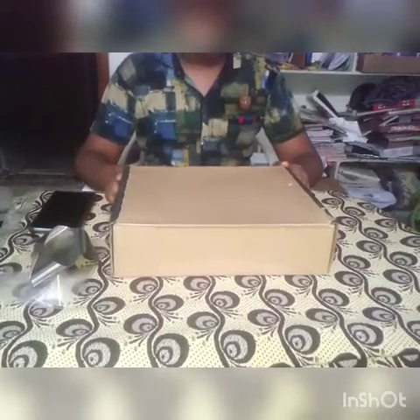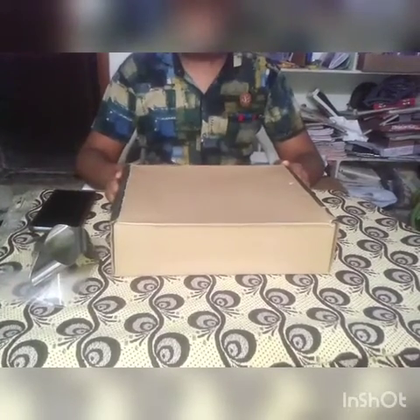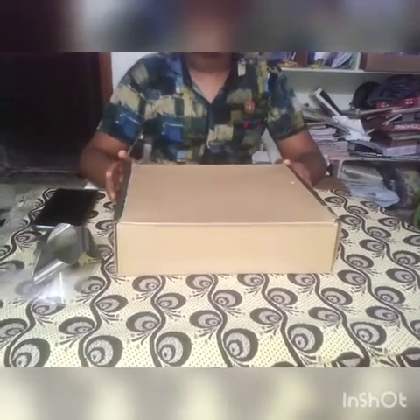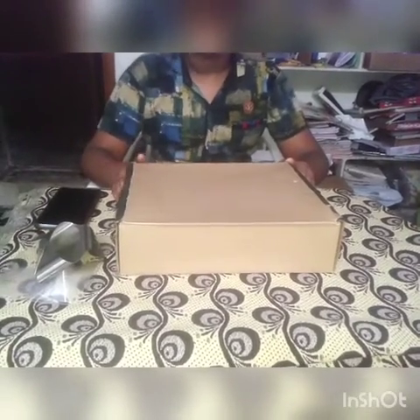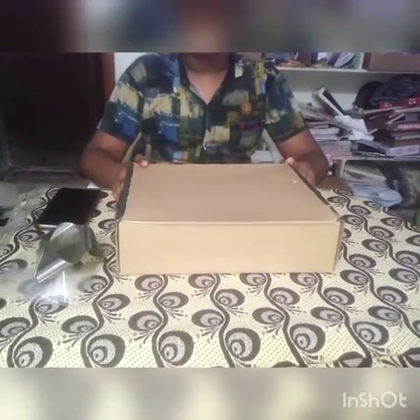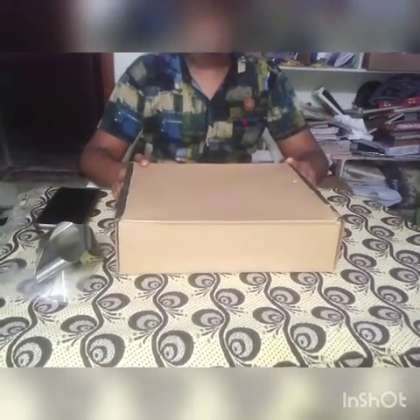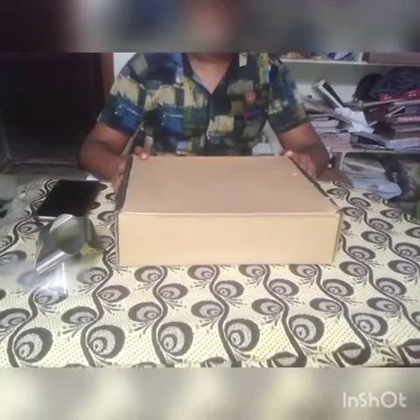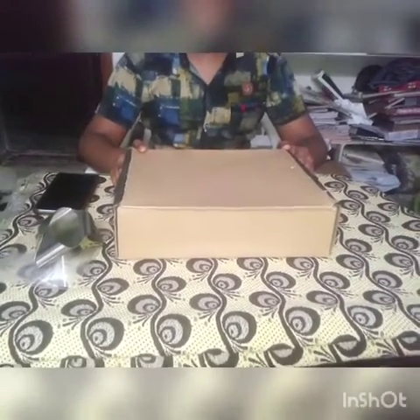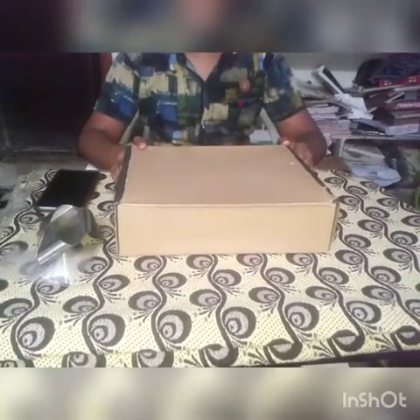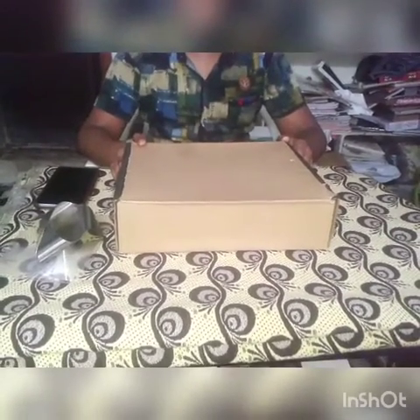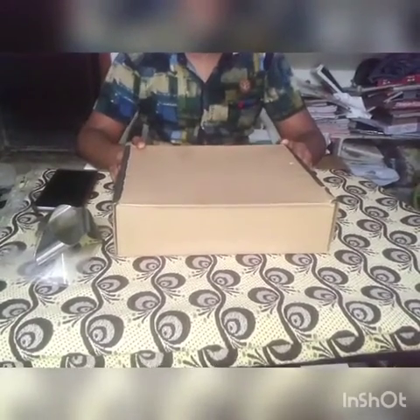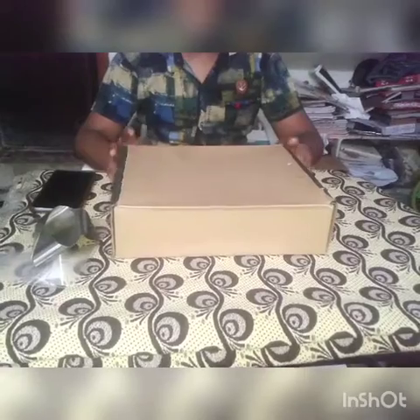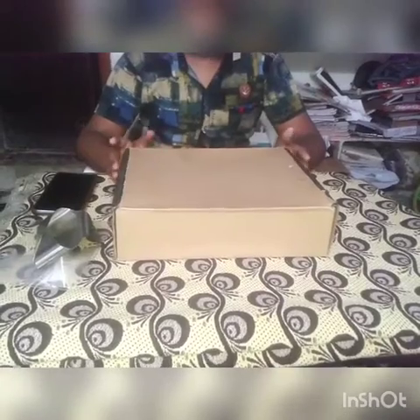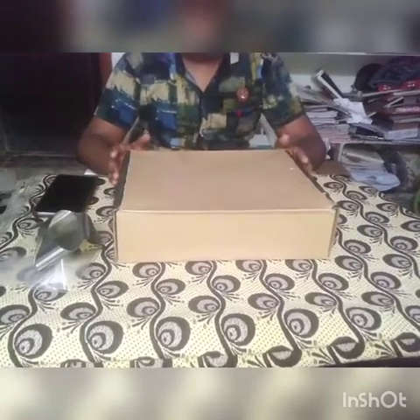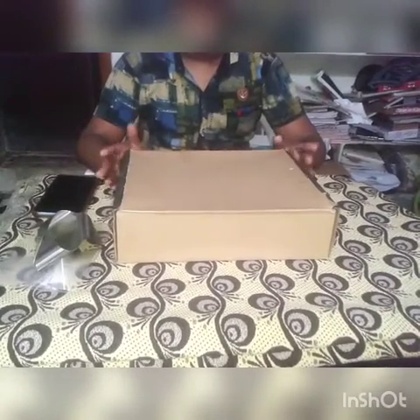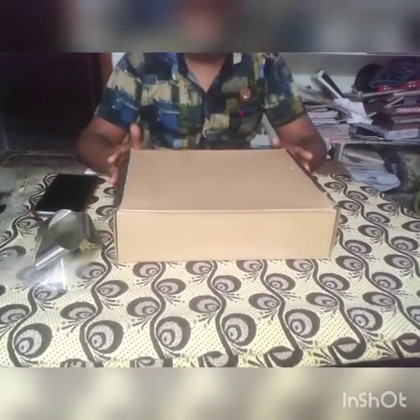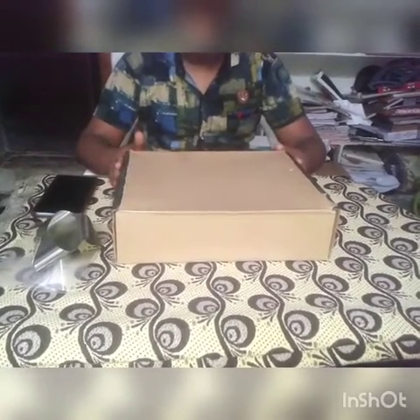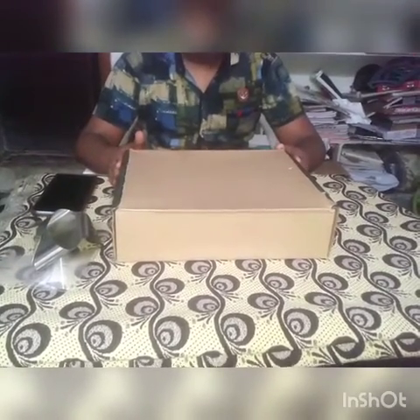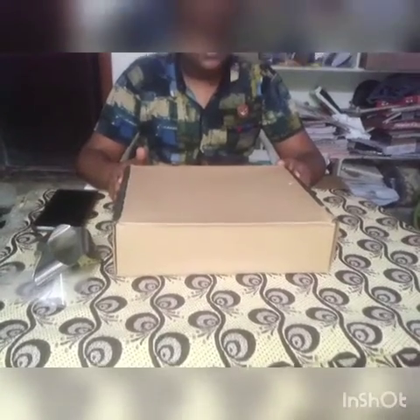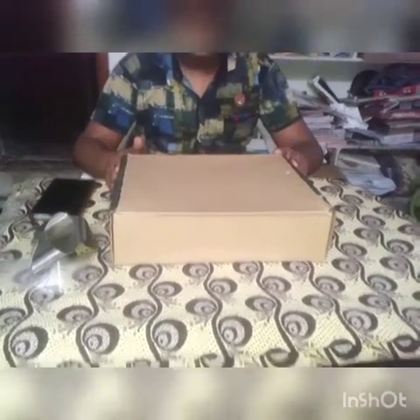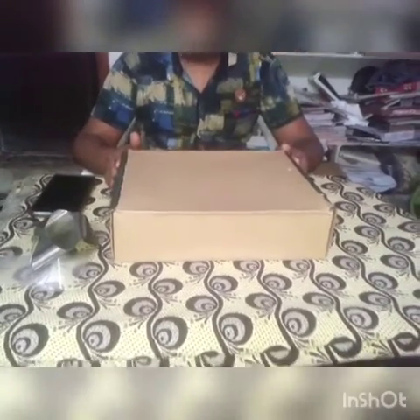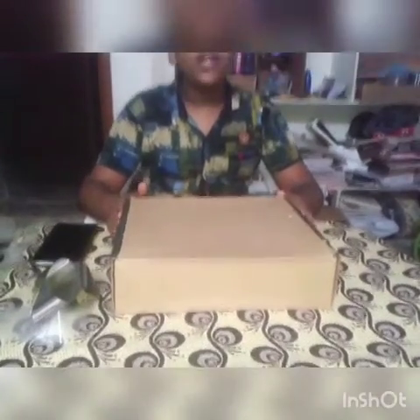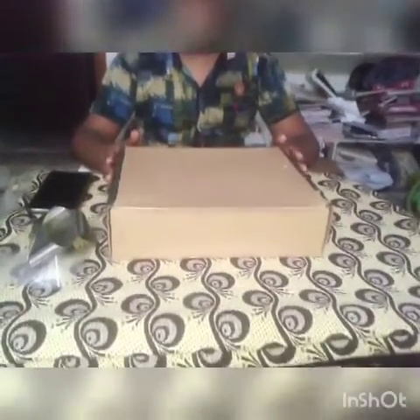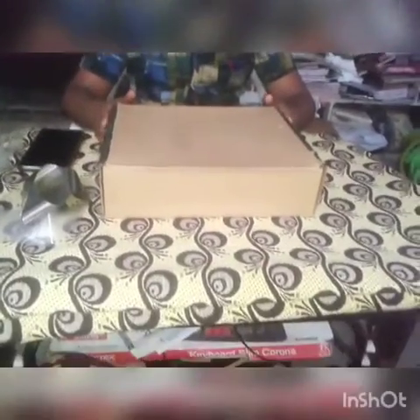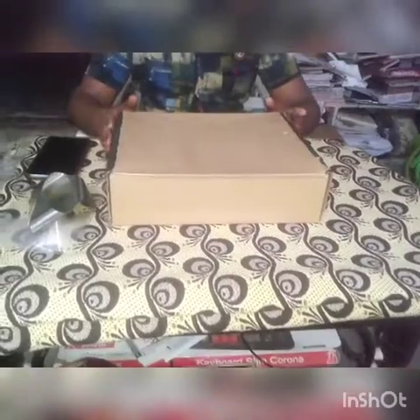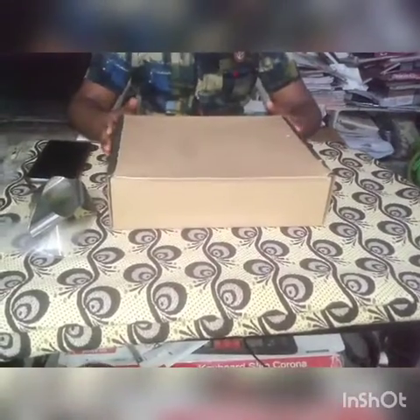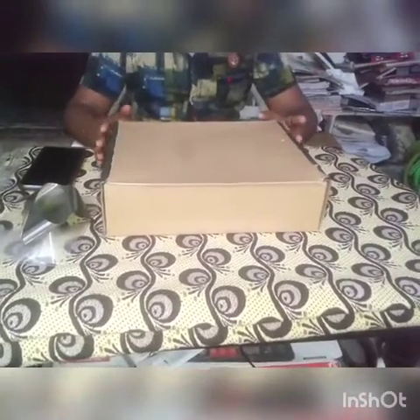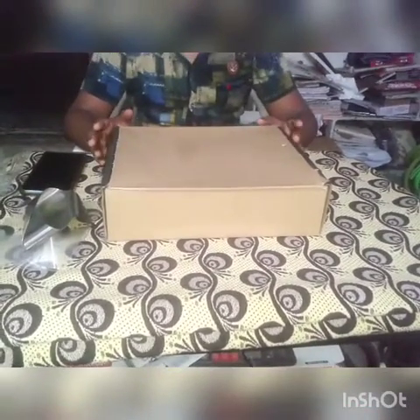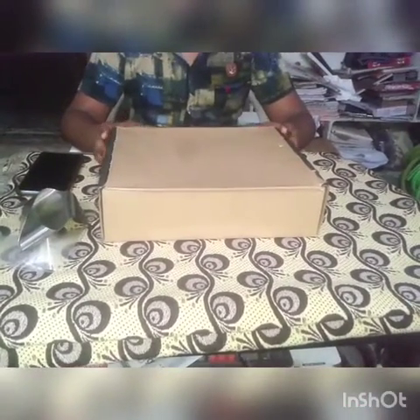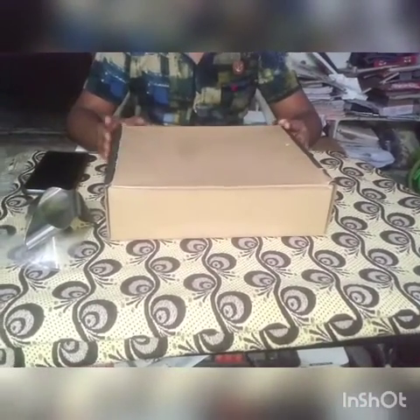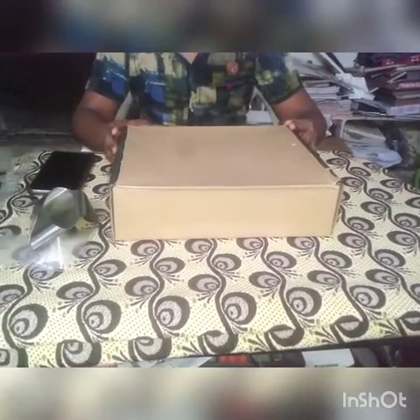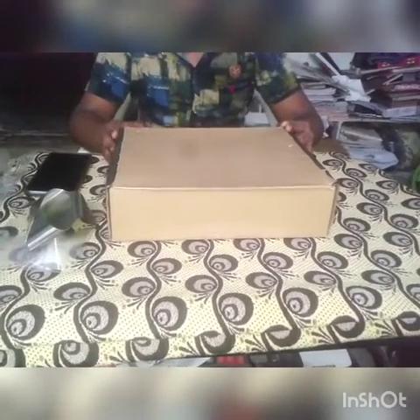Hi friends! Myself B.S. Willen. I am a 9th class student. Now I am going to do one science project — a Homemade Projector. How to do a Homemade Projector? I am going to show you.